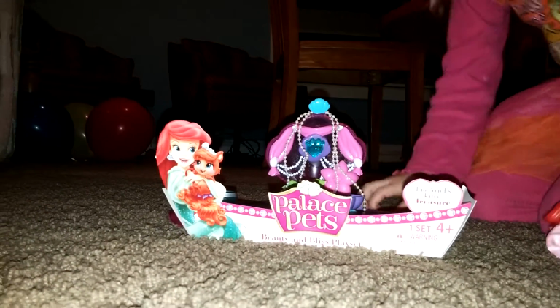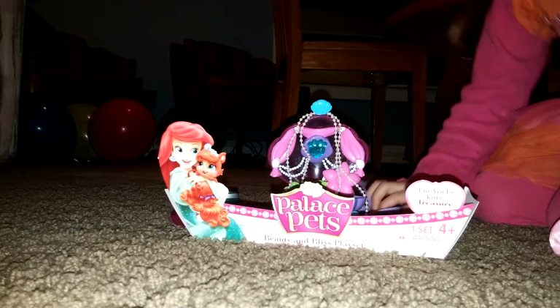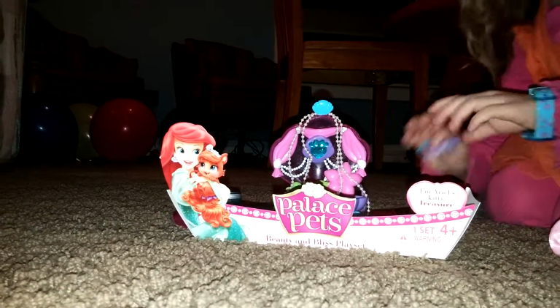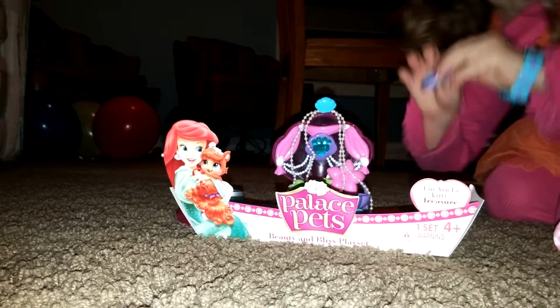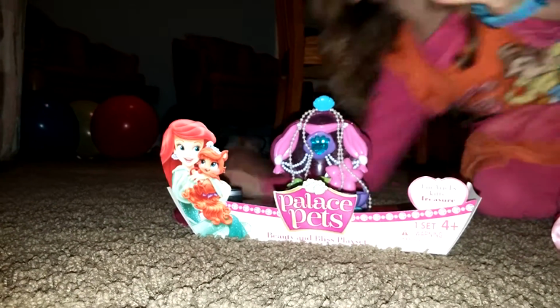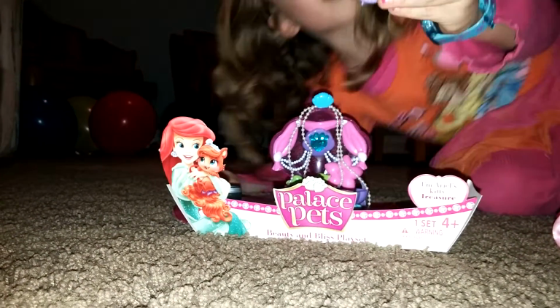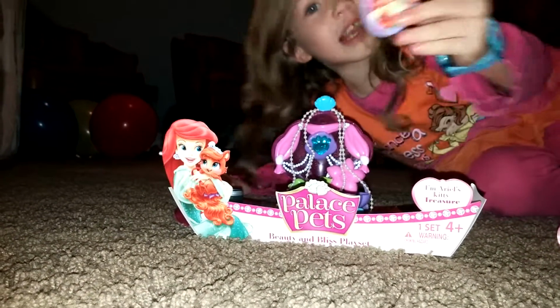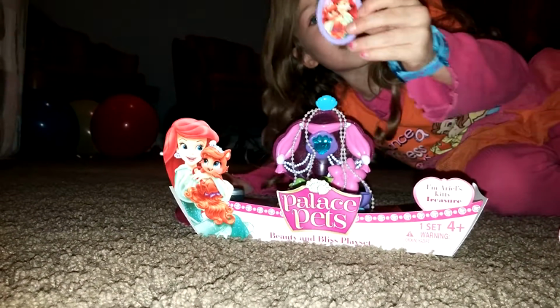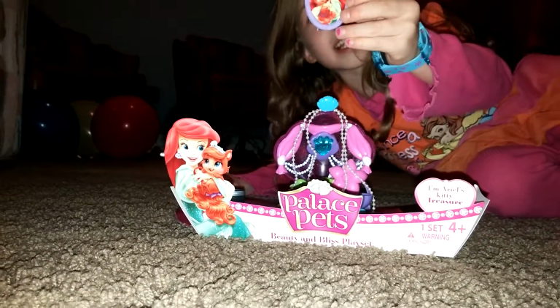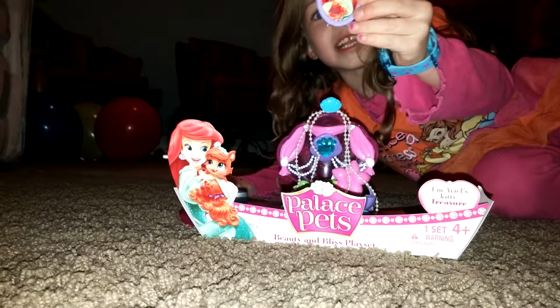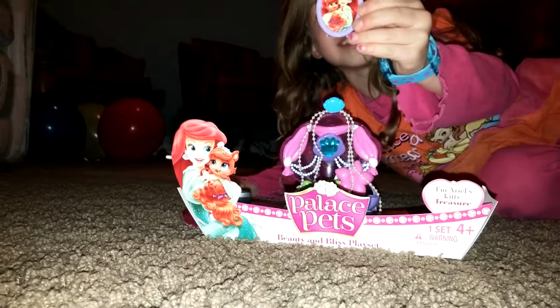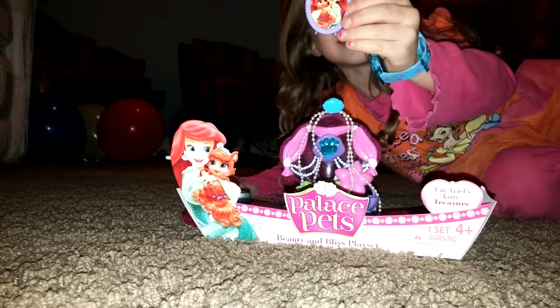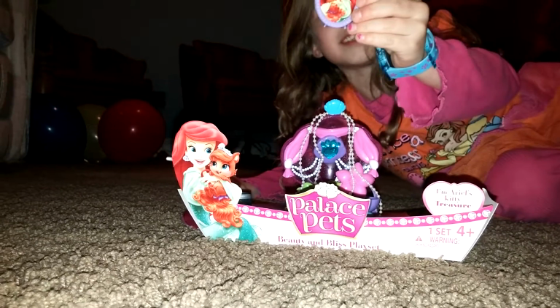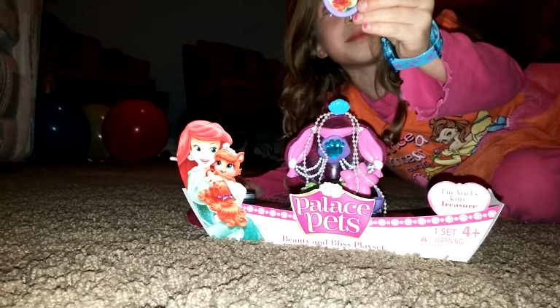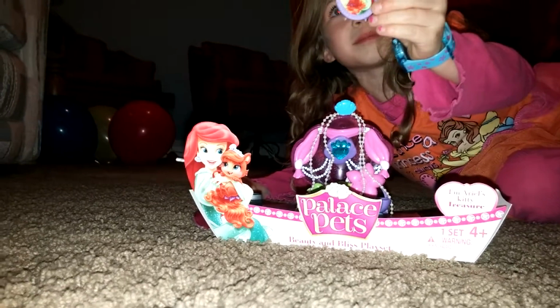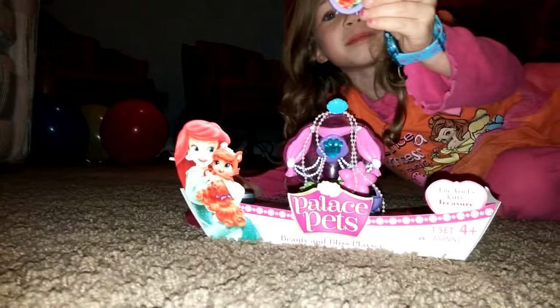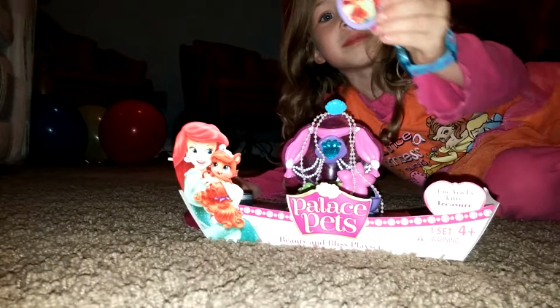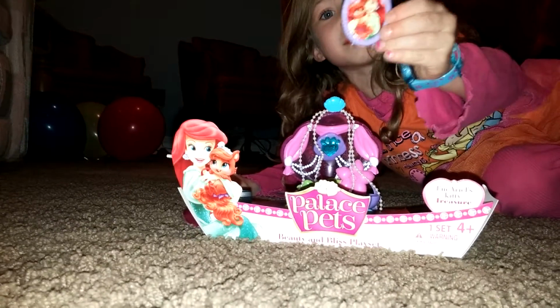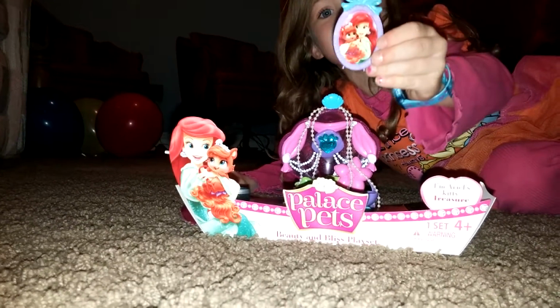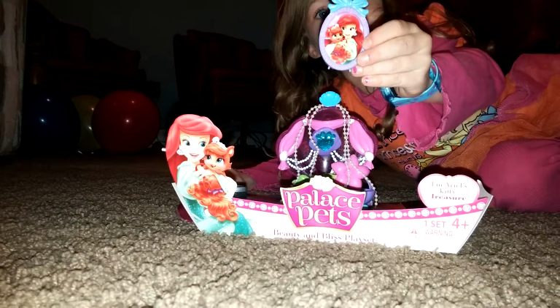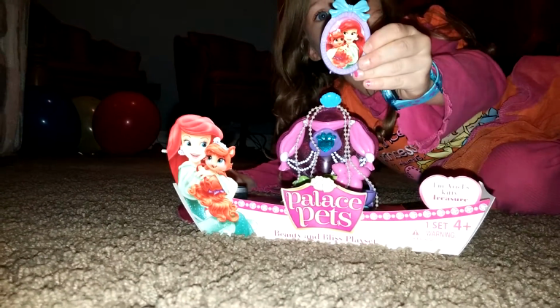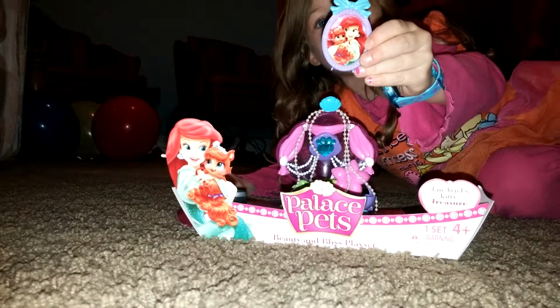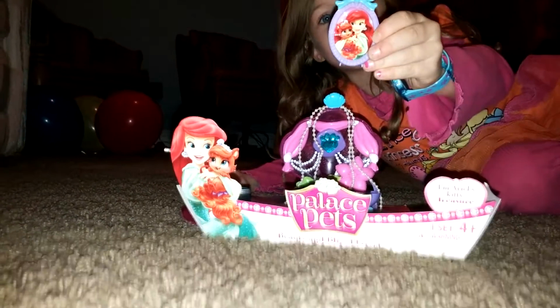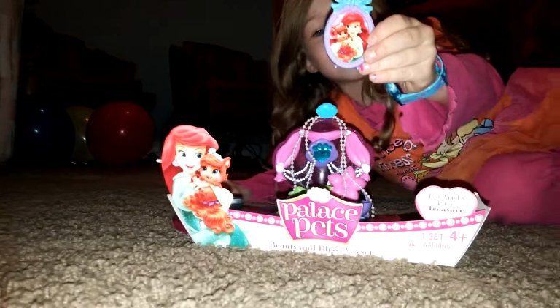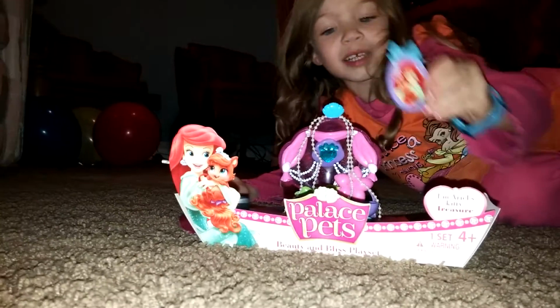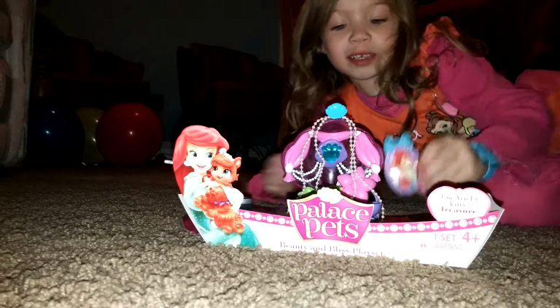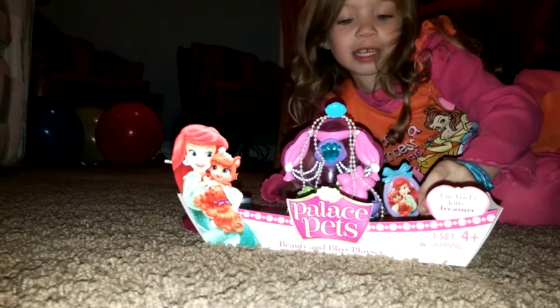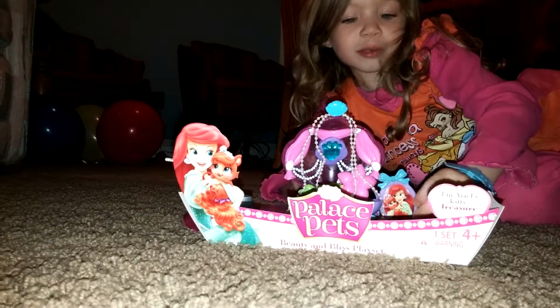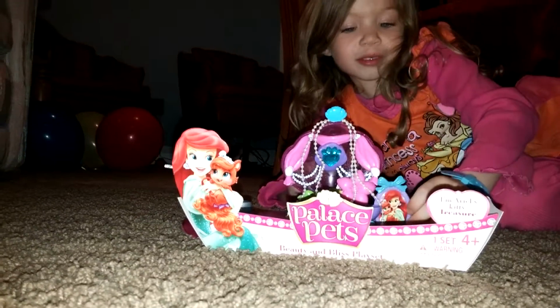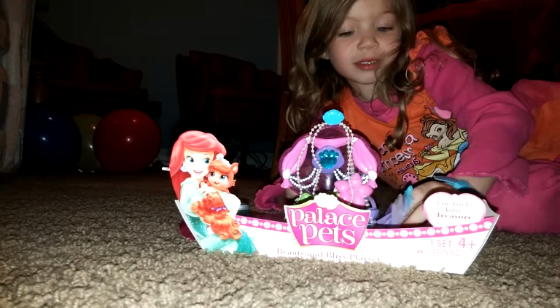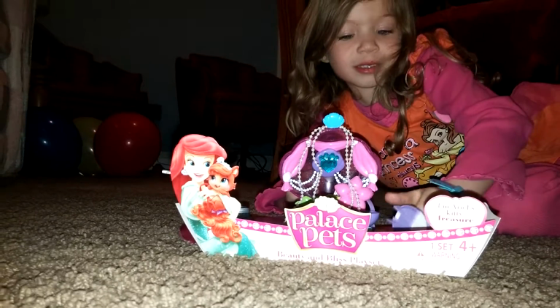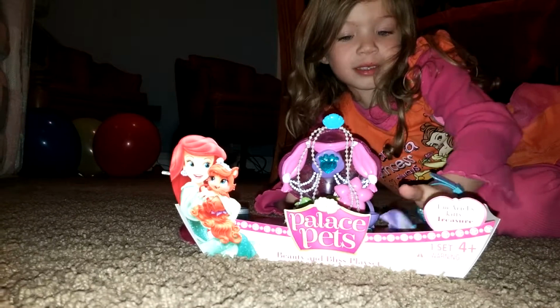This is a picture of Ariel and her kitty. See it? Go a little lower. Isn't it cute? So cute.